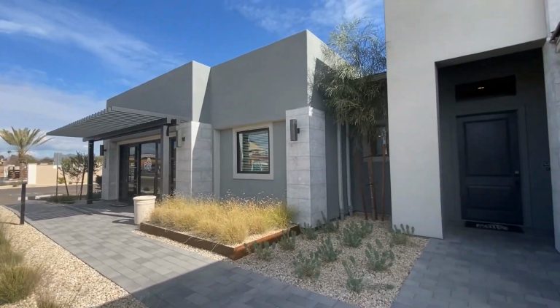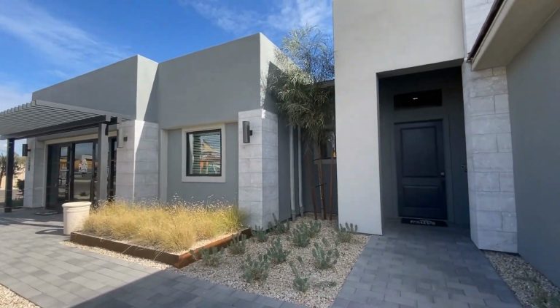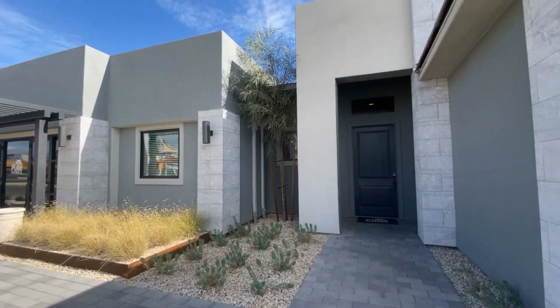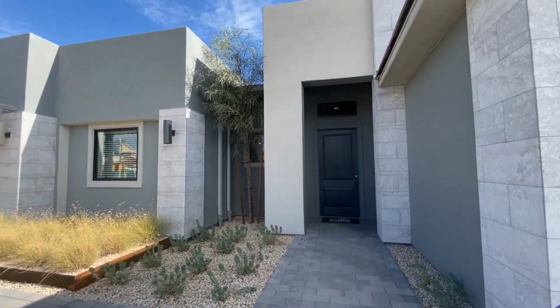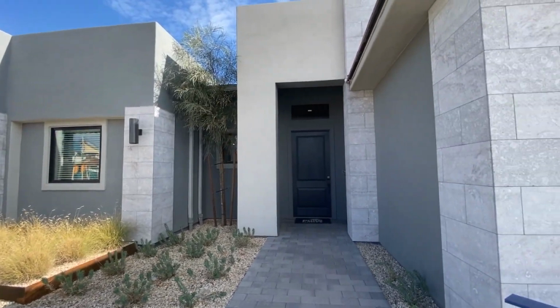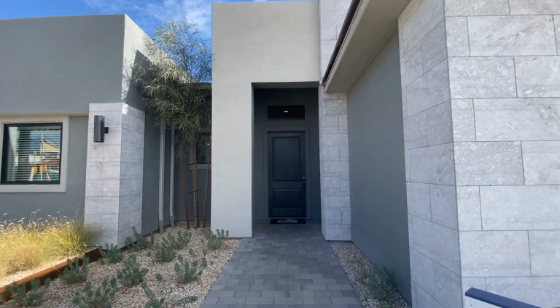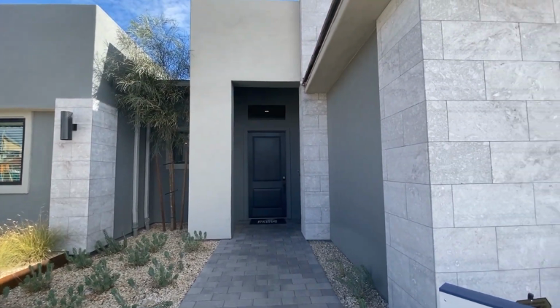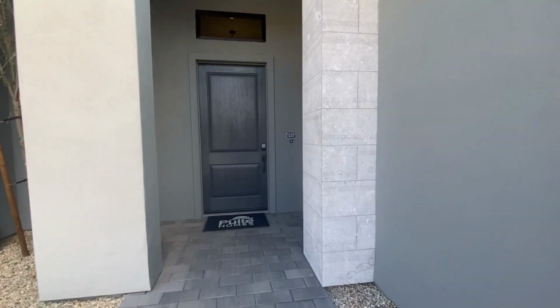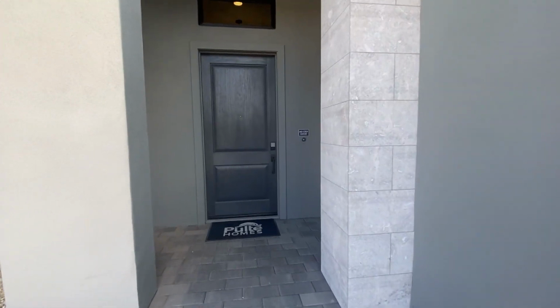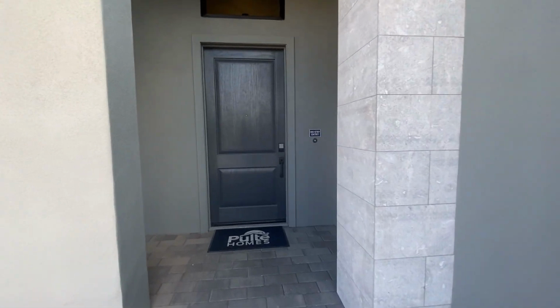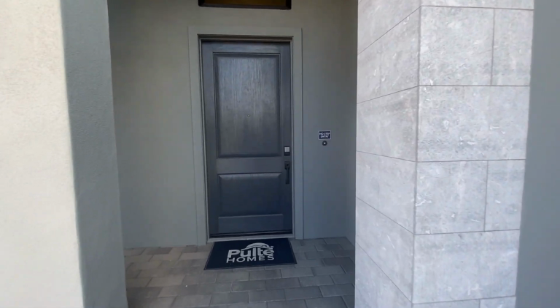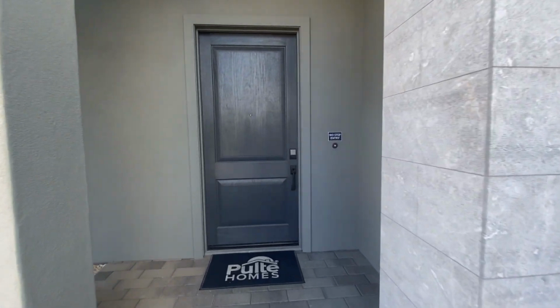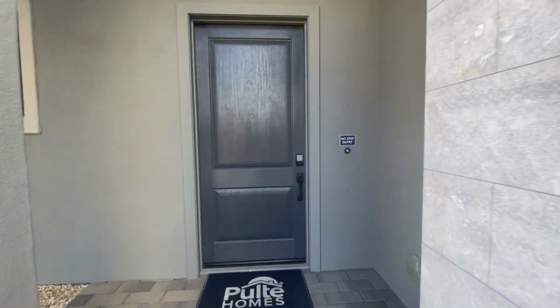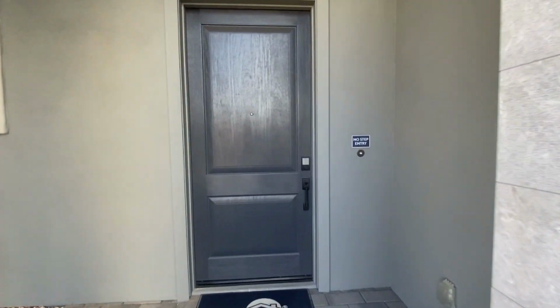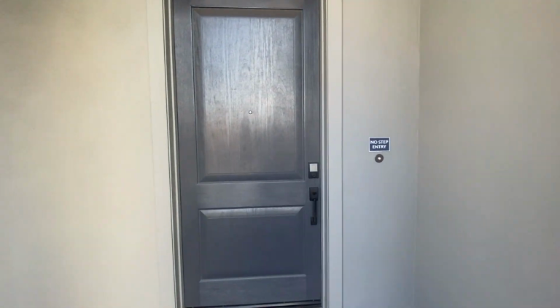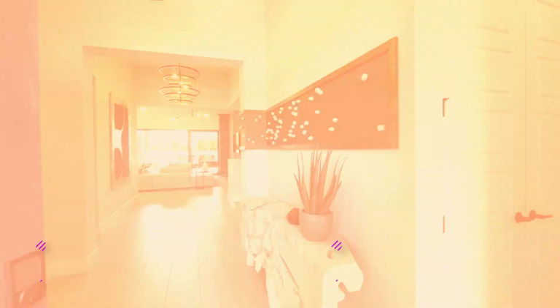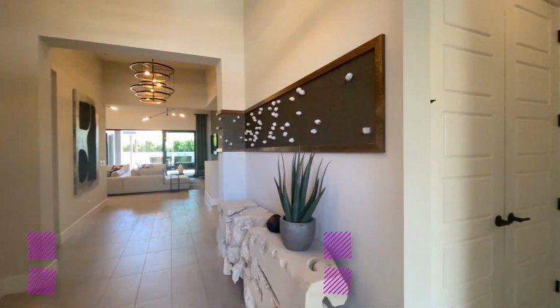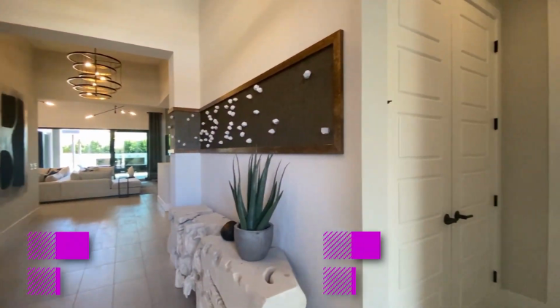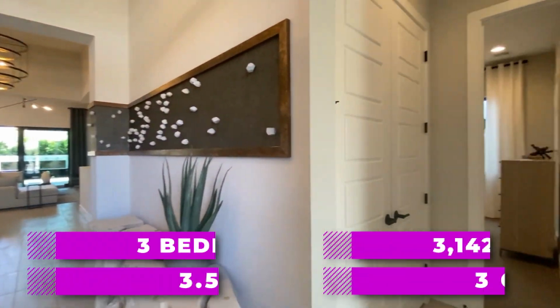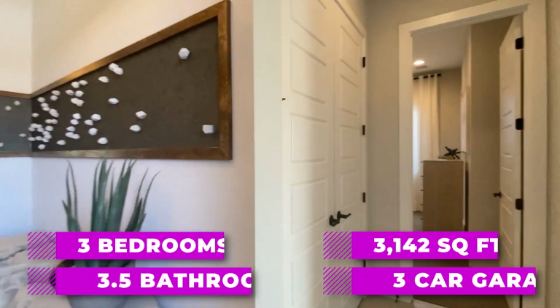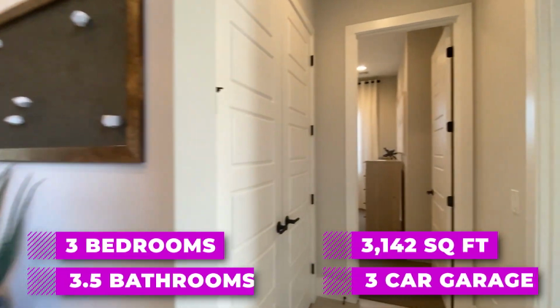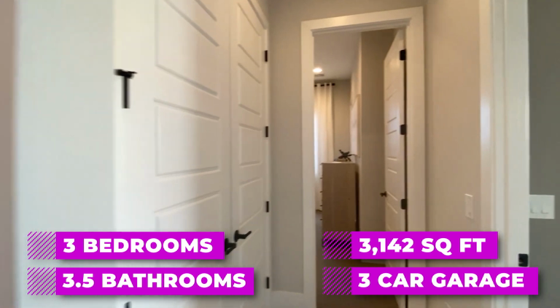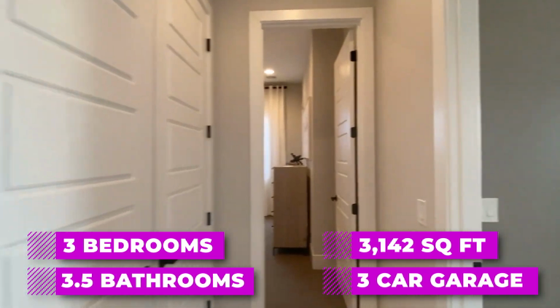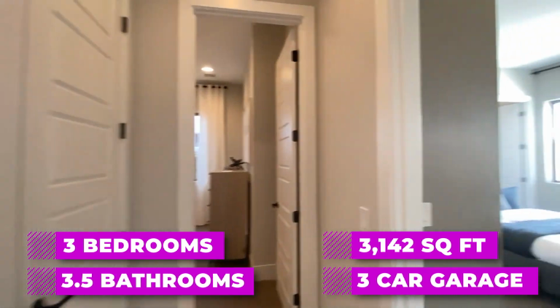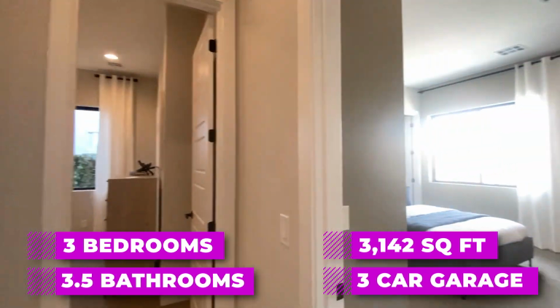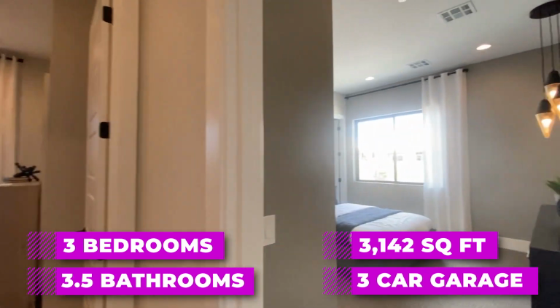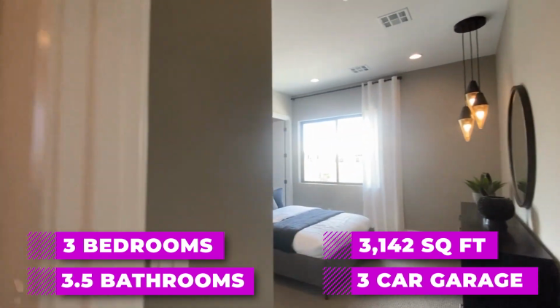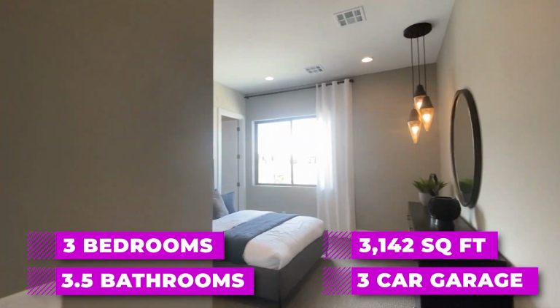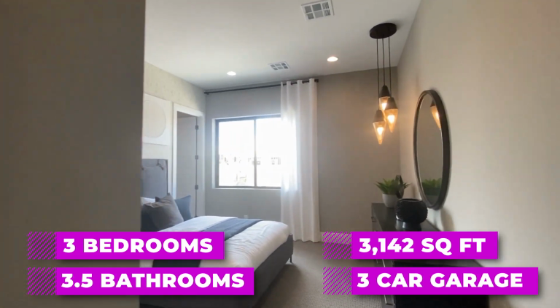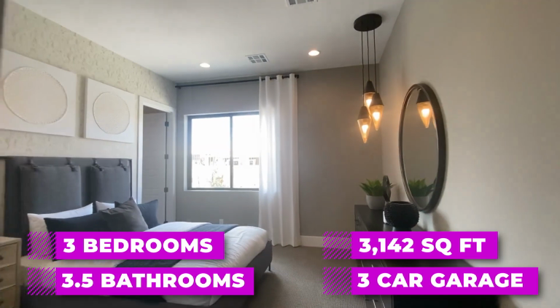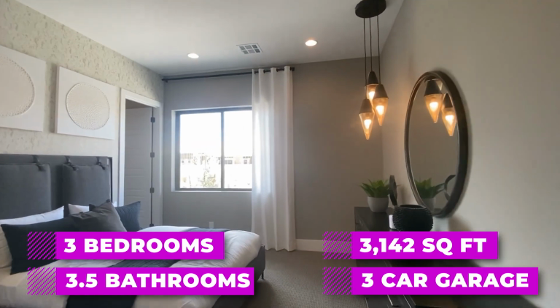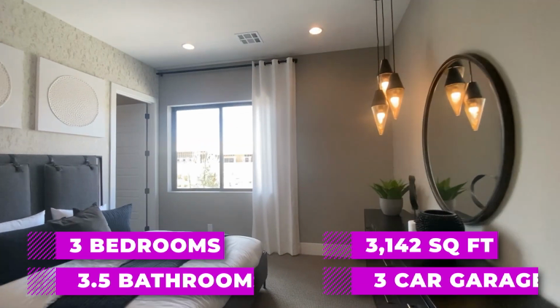This is a new build by Pulte Homes. It's a single level home with 3,142 square feet. It's a three-bedroom, three and a half bath with a three-car garage, a den, and an oversized patio.